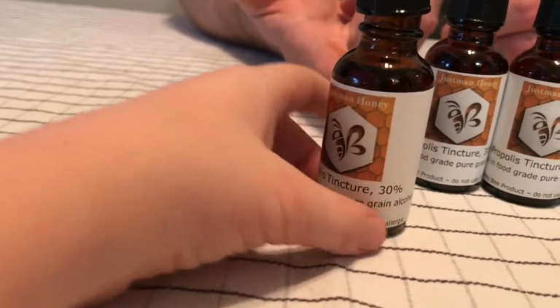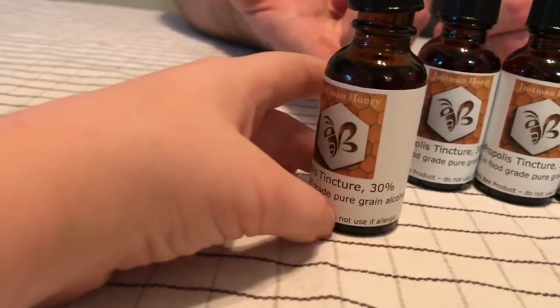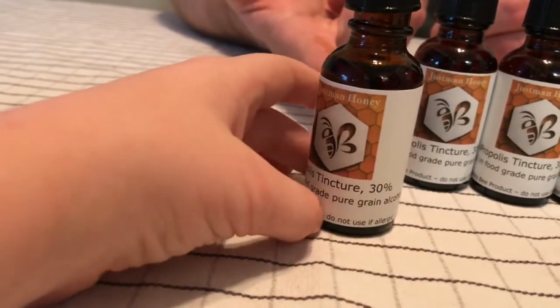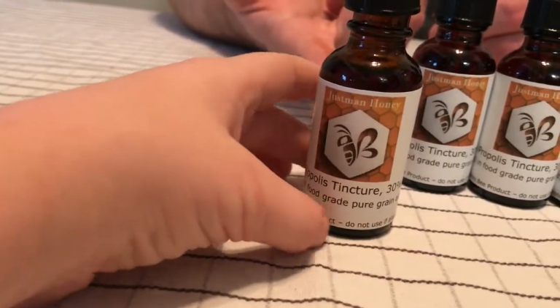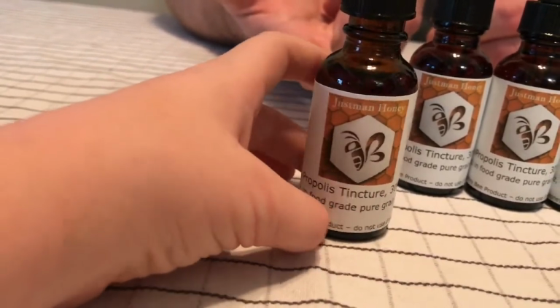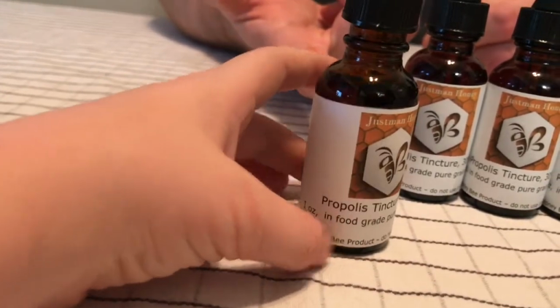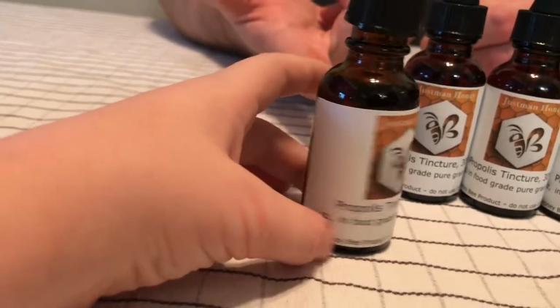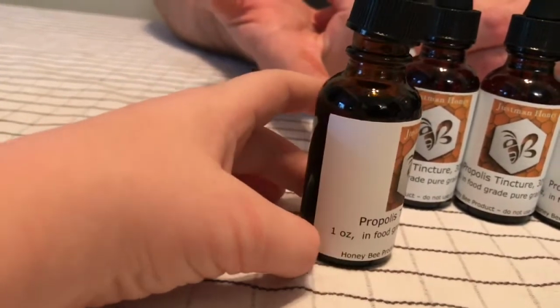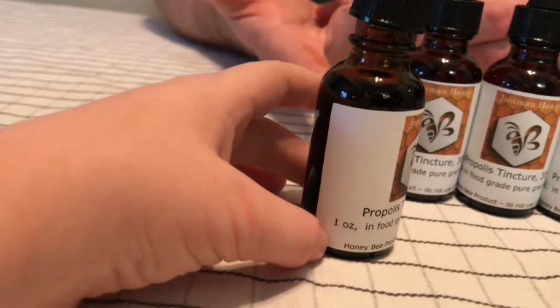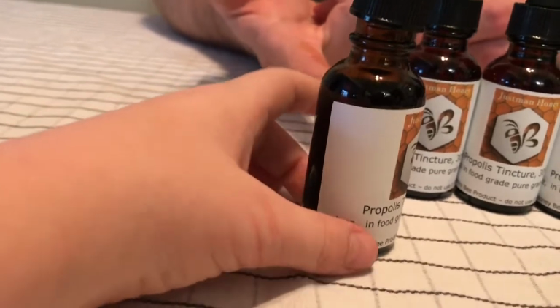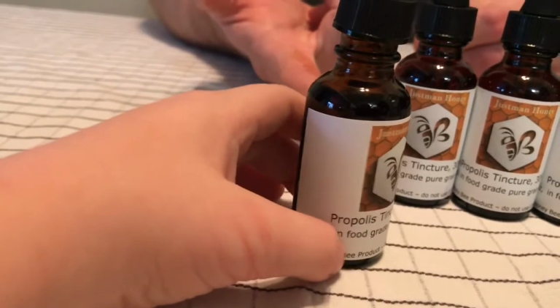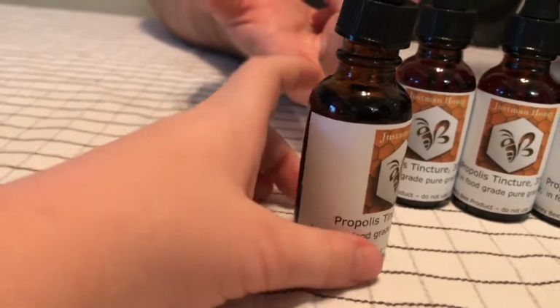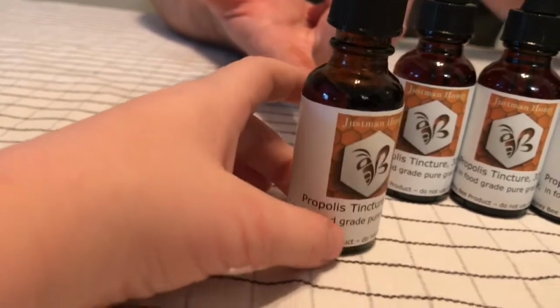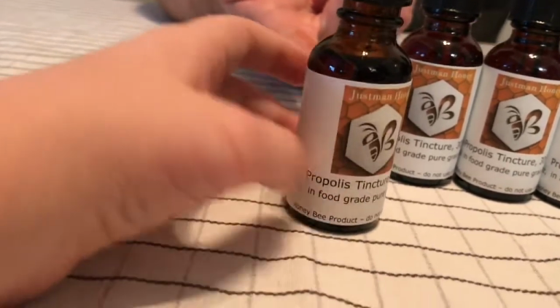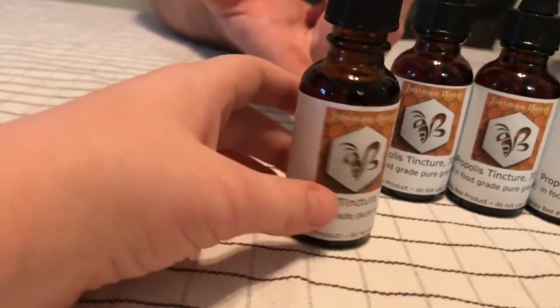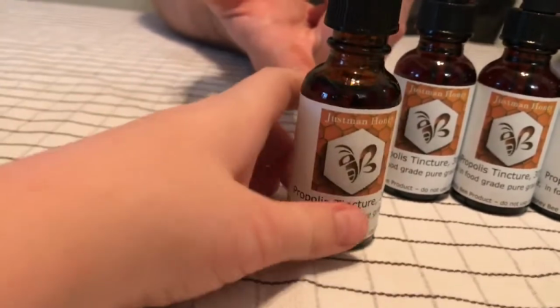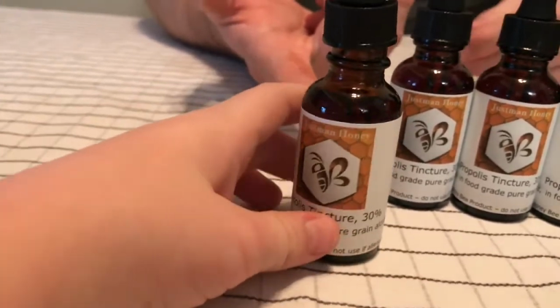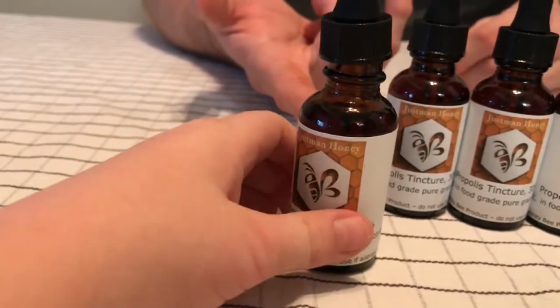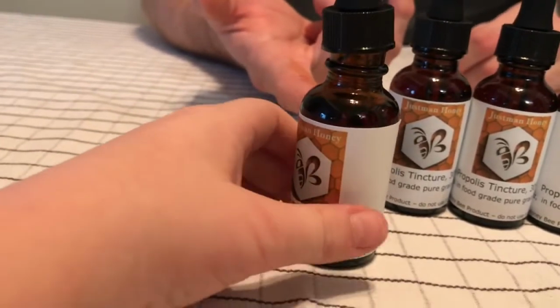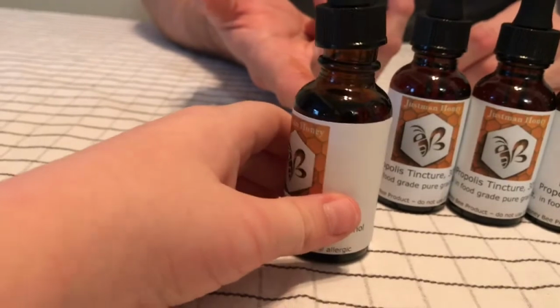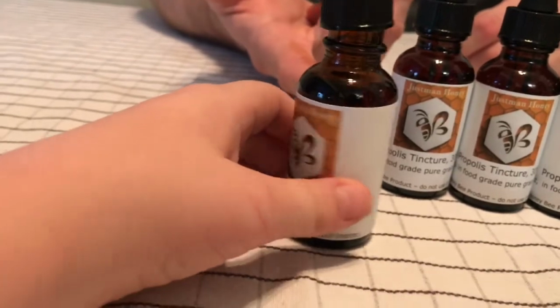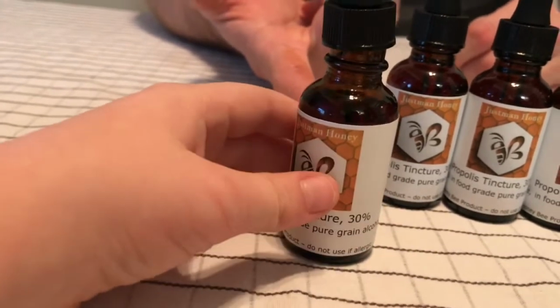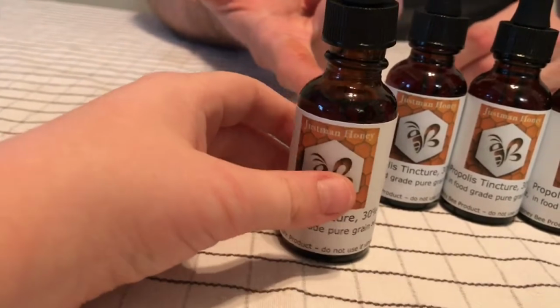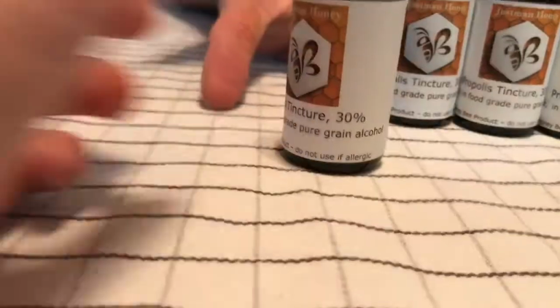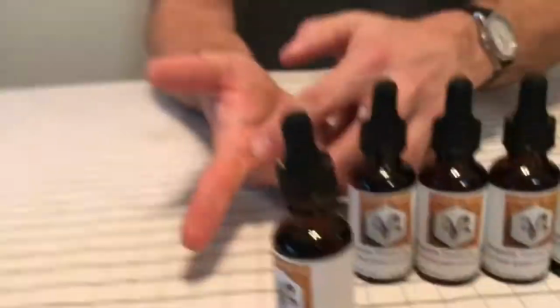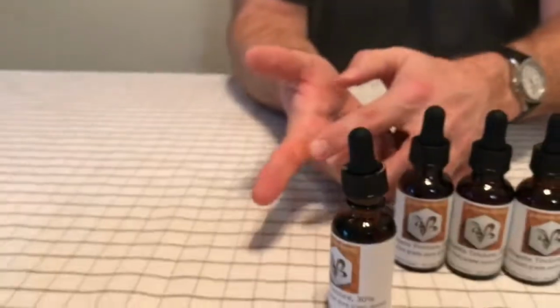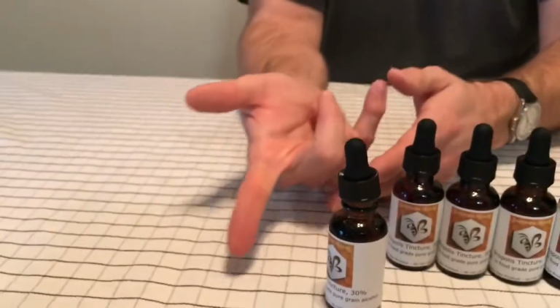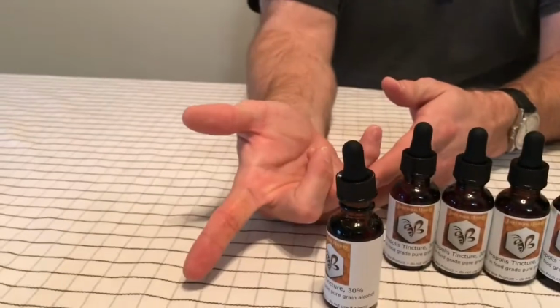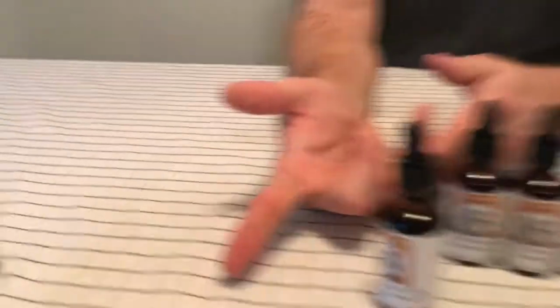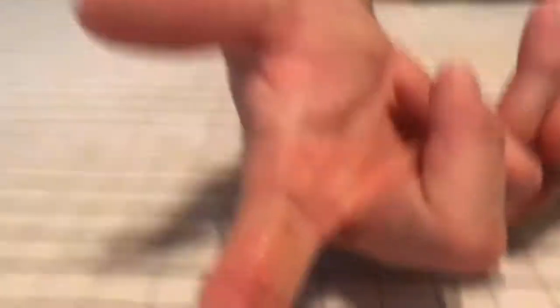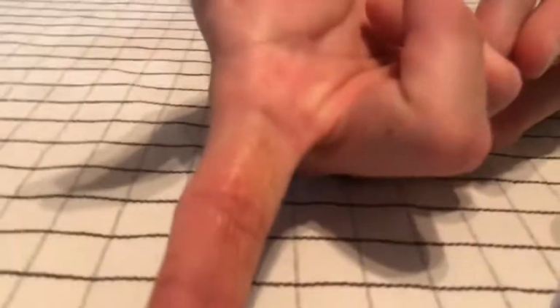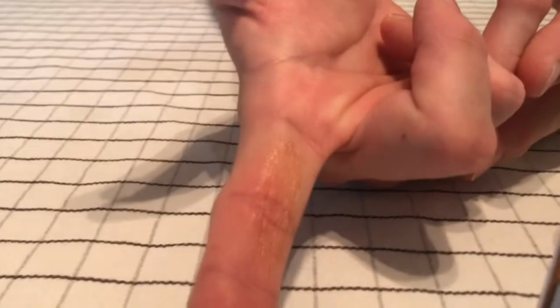This is the real deal, so be careful — don't spill it. It doesn't clean up with soap and water at all. It needs to be wiped off with a paper towel, dissolved with more alcohol, or Goo Gone has worked for me. At 30% it's a very strong concentration.